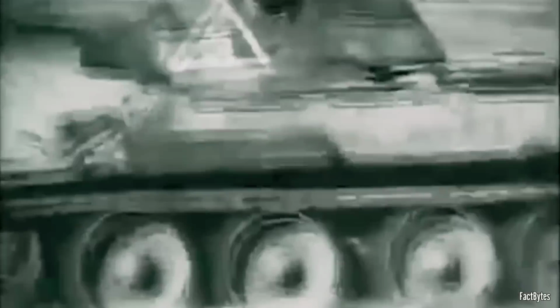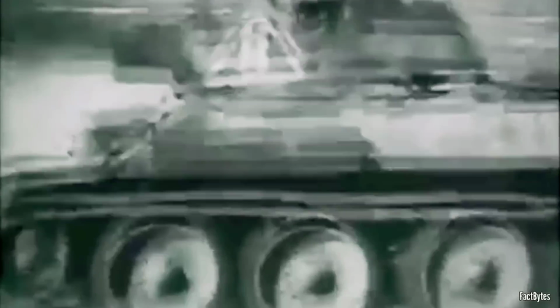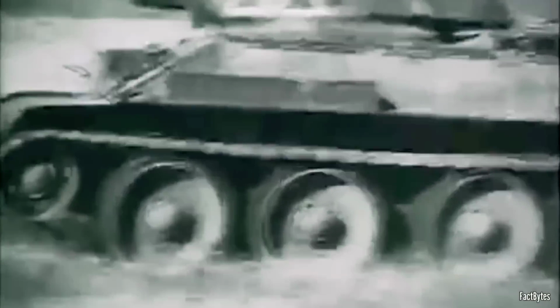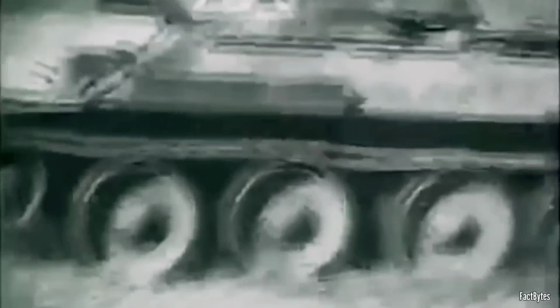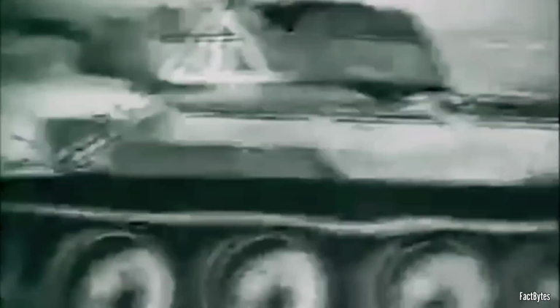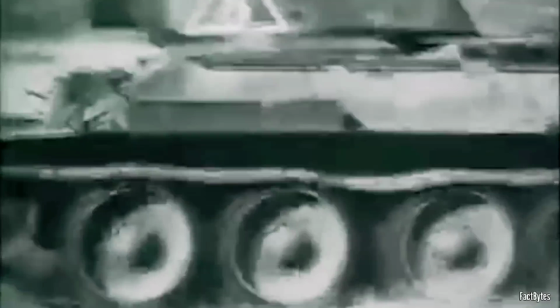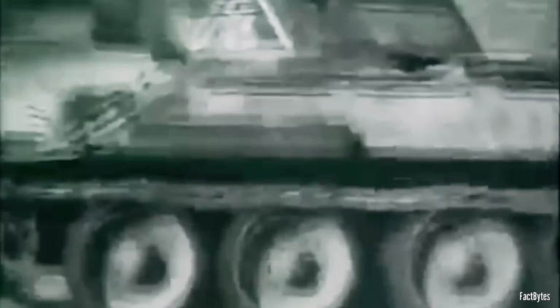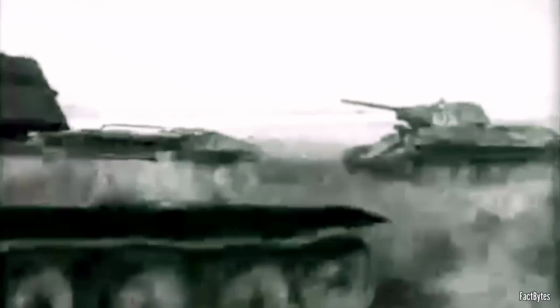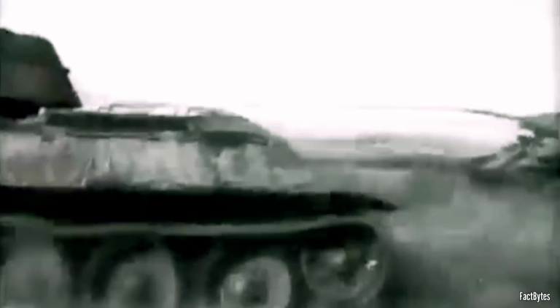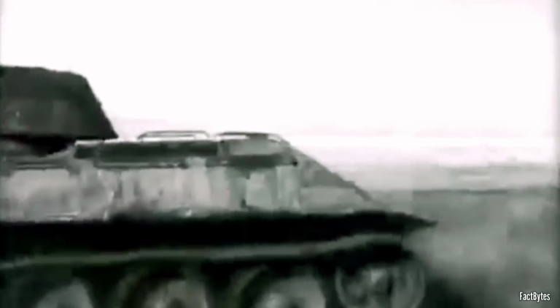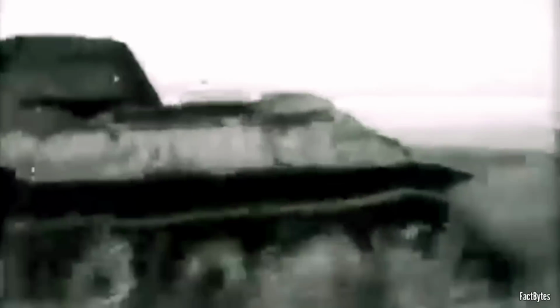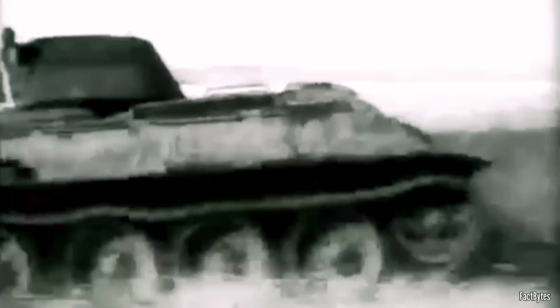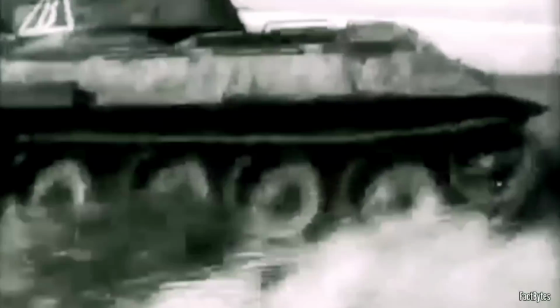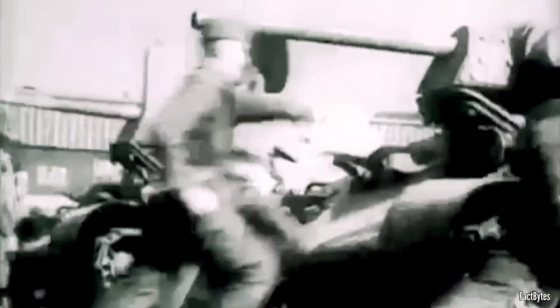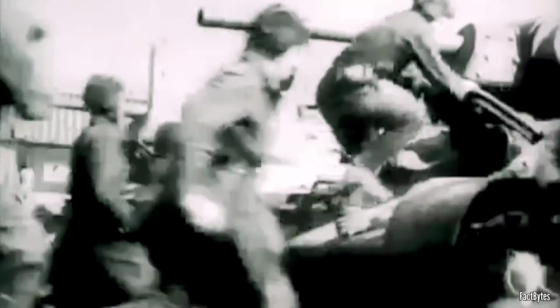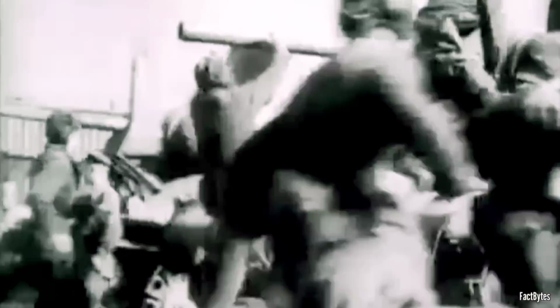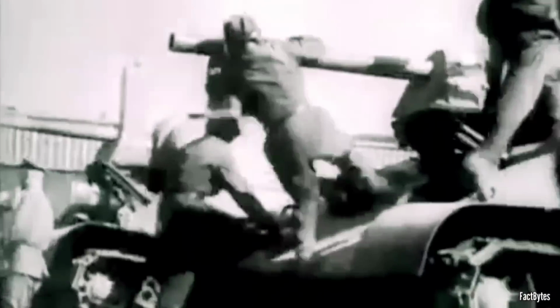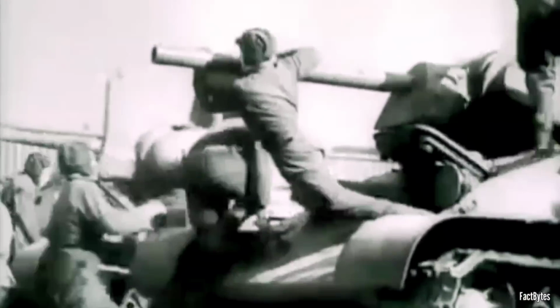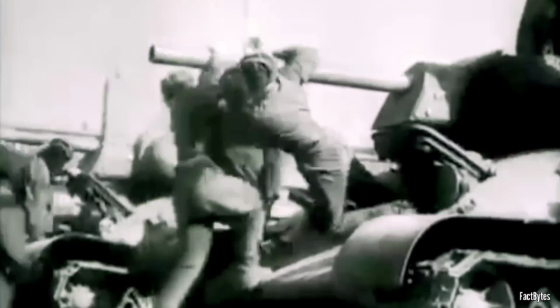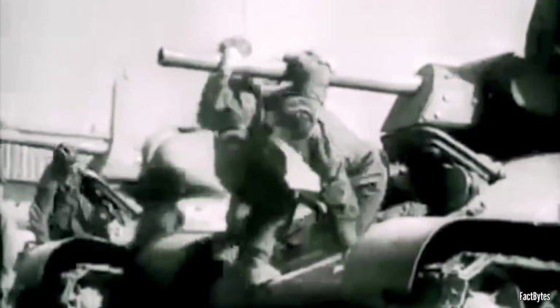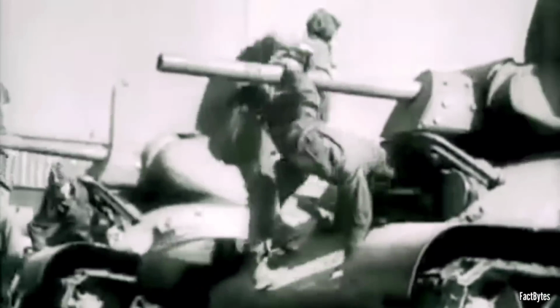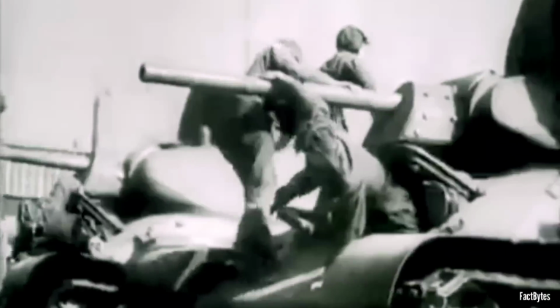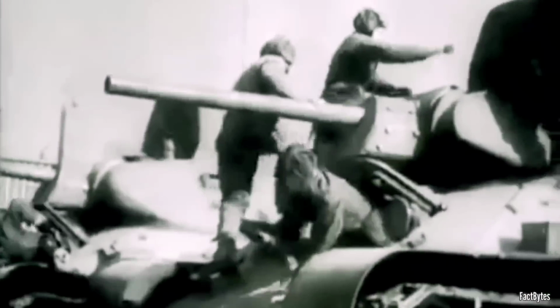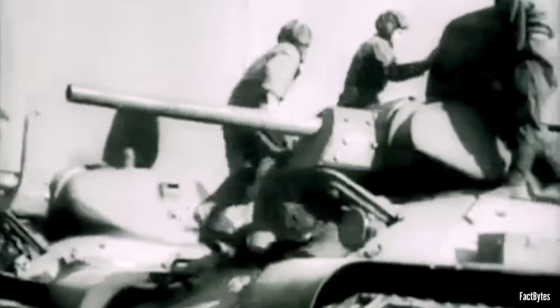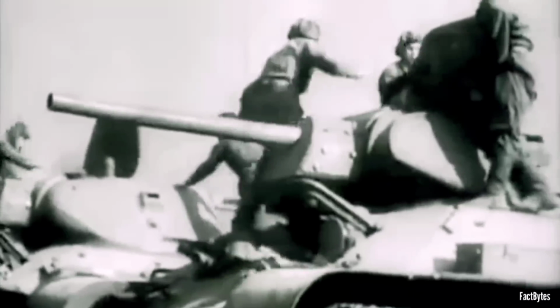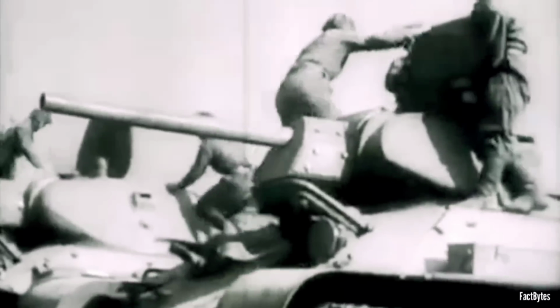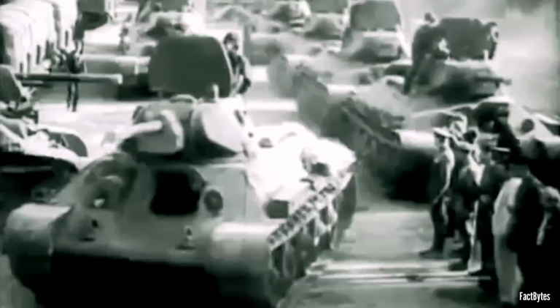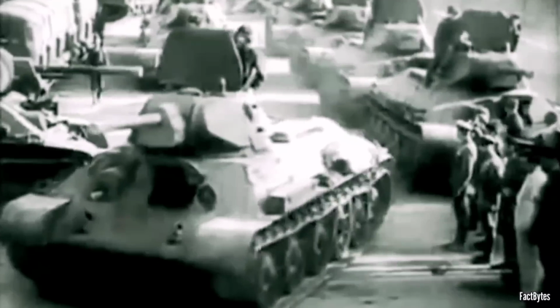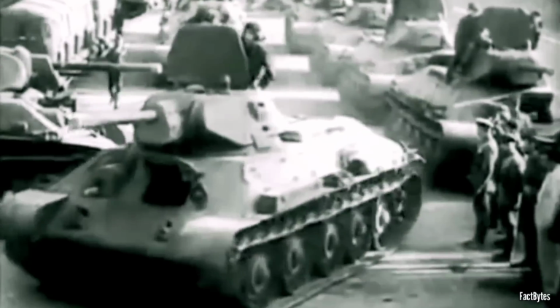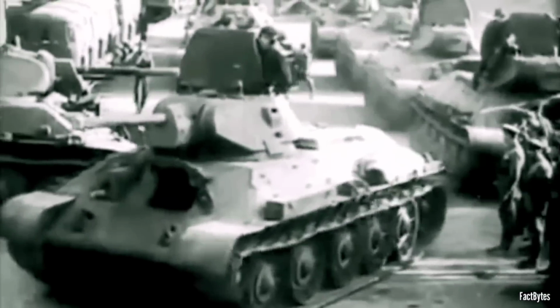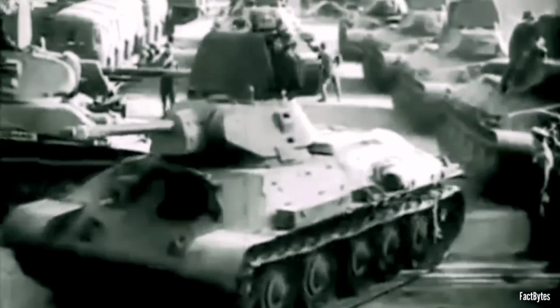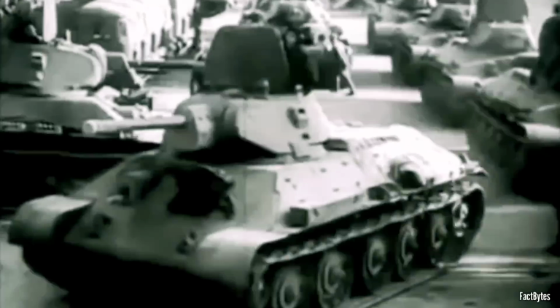As military technology historian Stephen Zaloga notes, the enormous shortcoming in training and tactics demonstrated by Red Army tank units rendered the T-34 a very blunt sword during Operation Barbarossa.